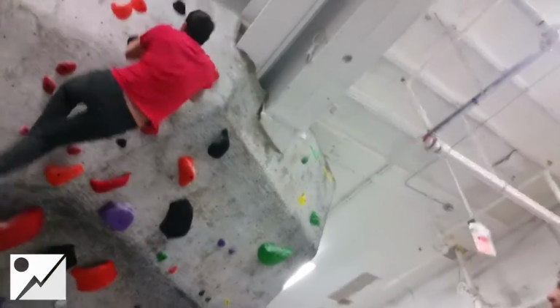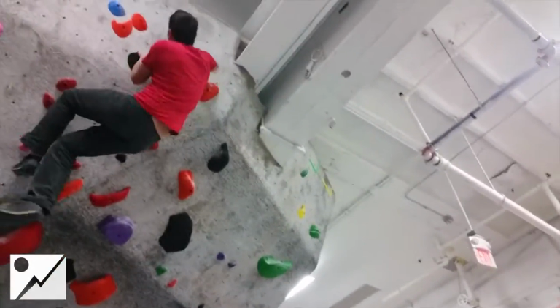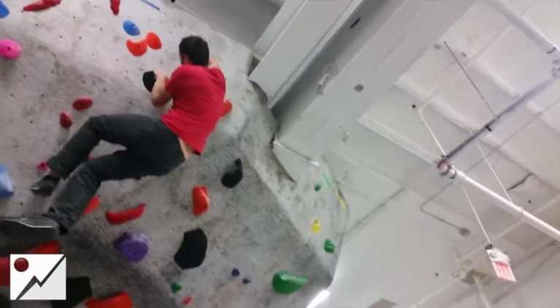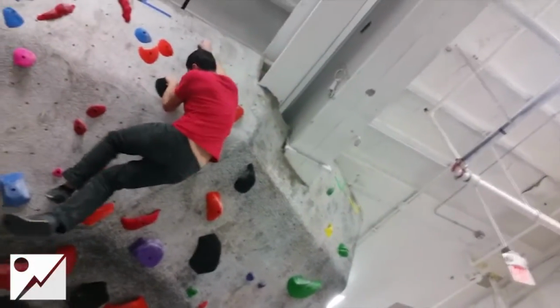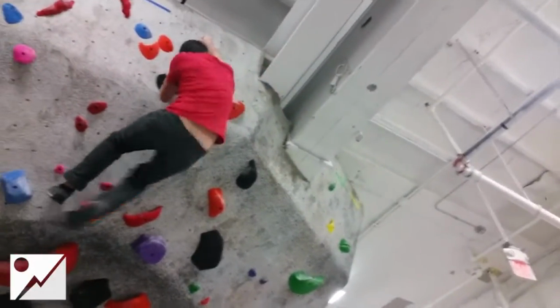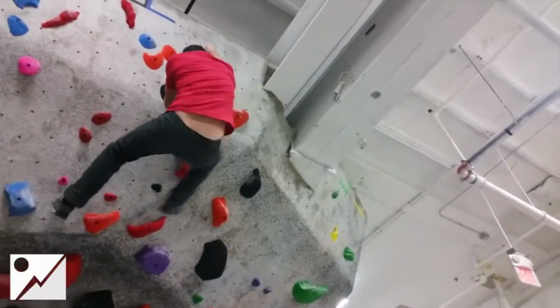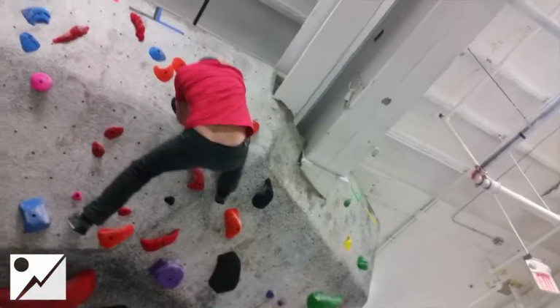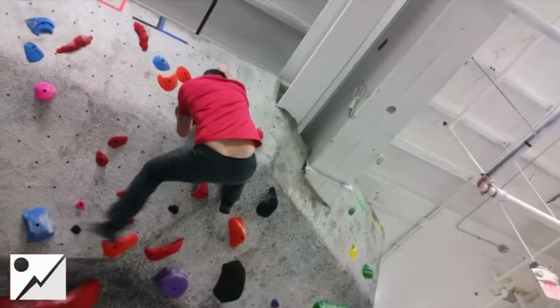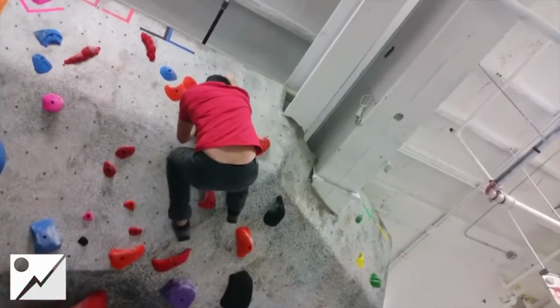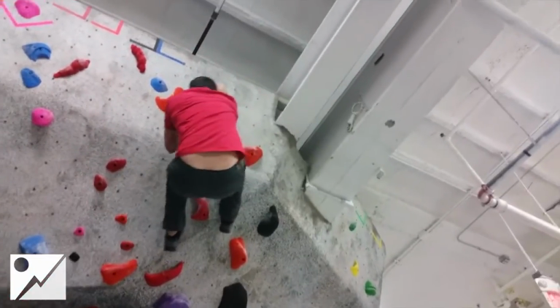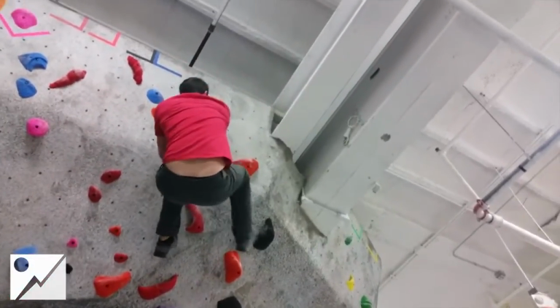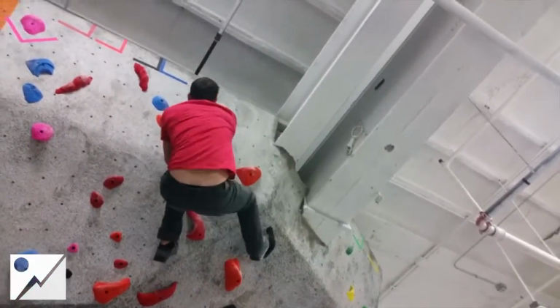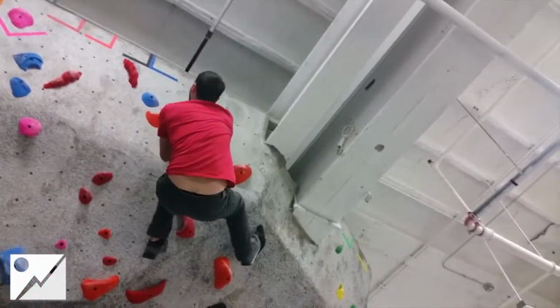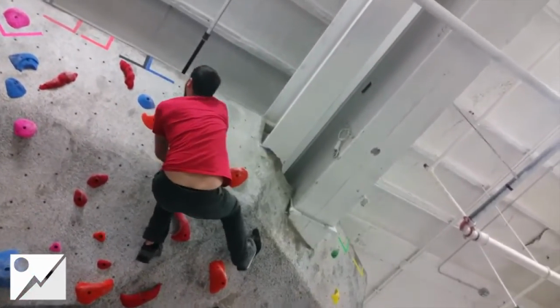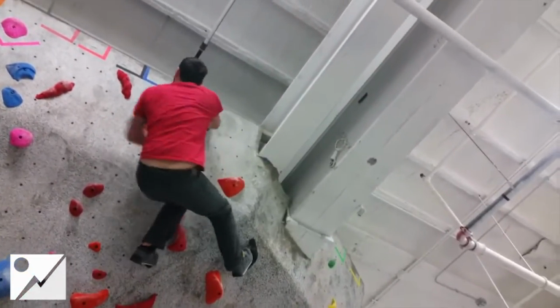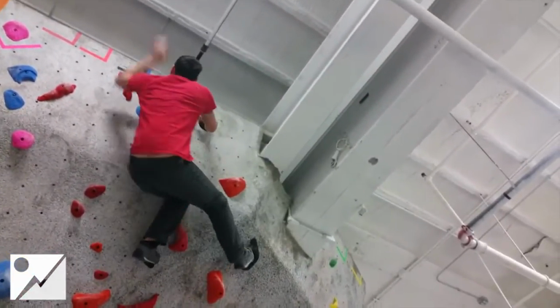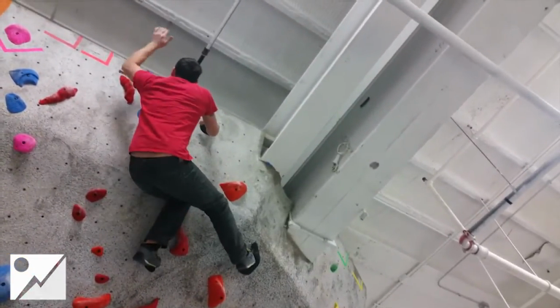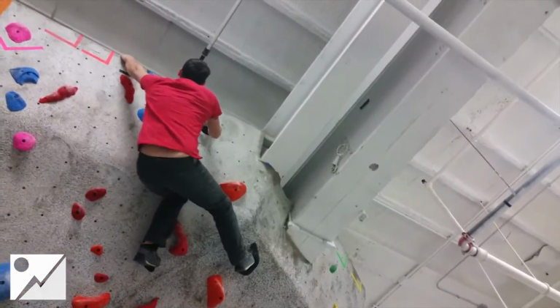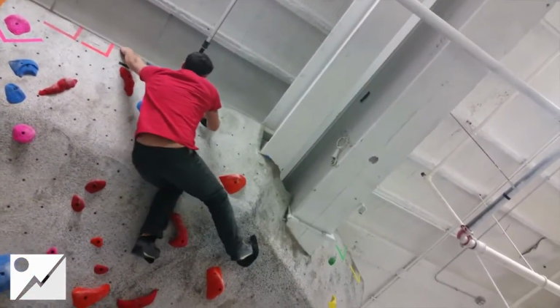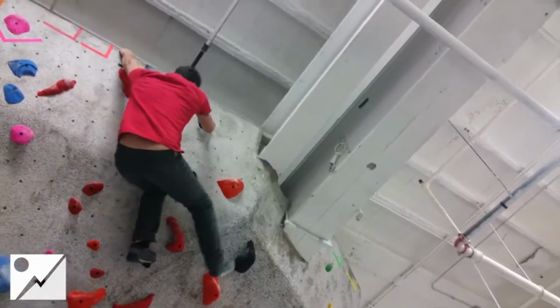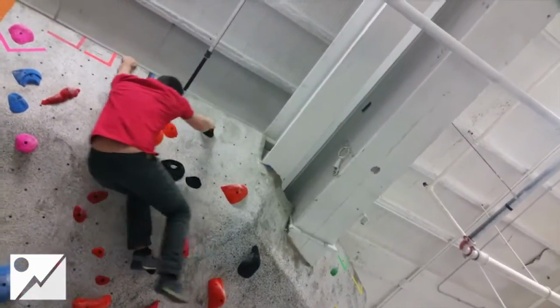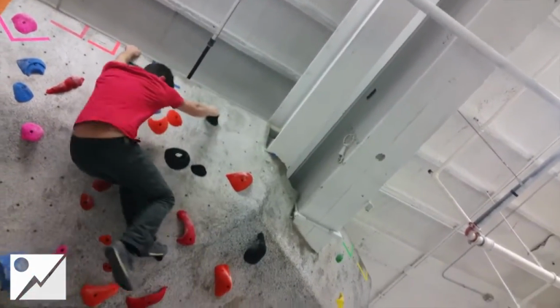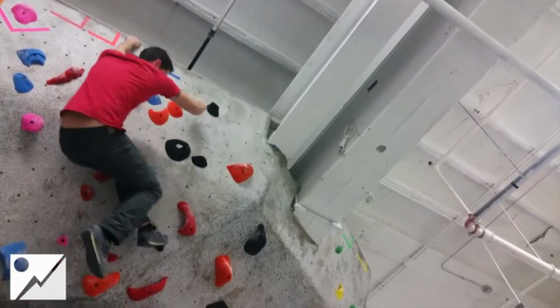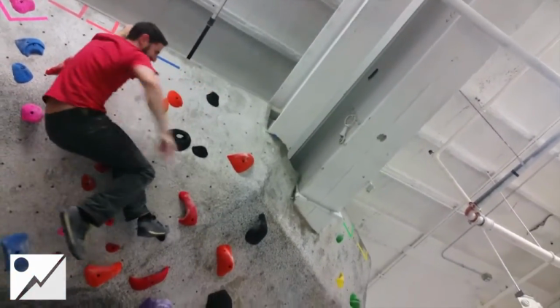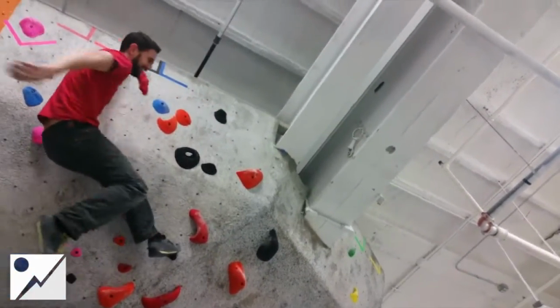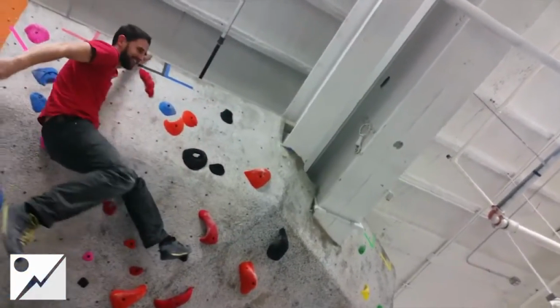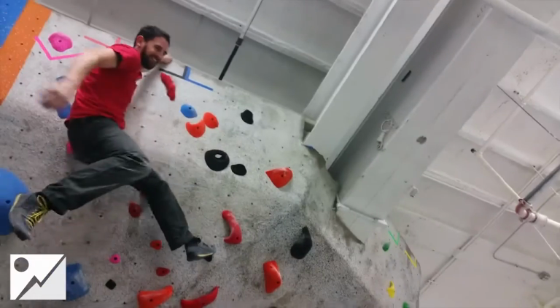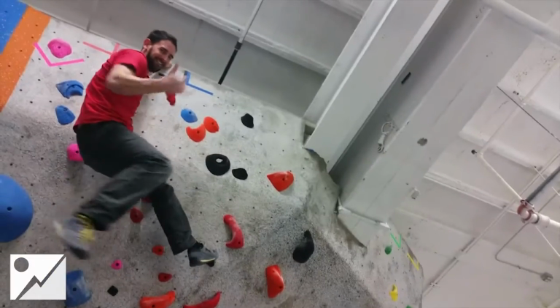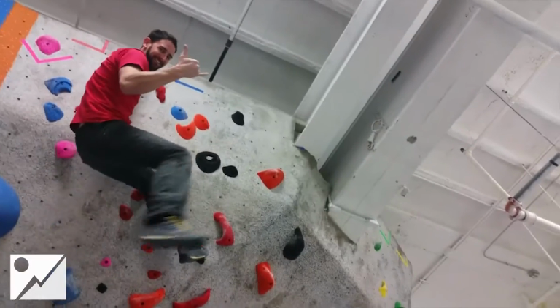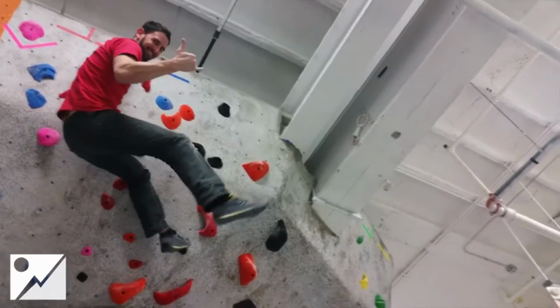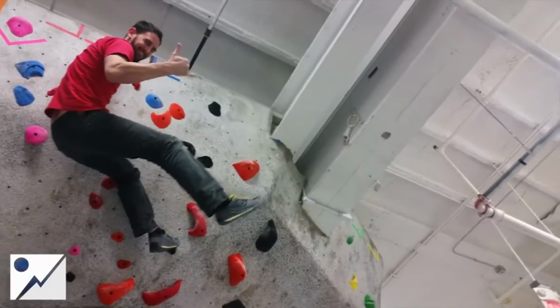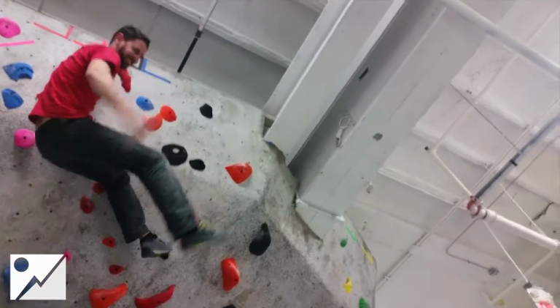Well, there's one more move to go up at the top, and he gets it — look at that, folks! Give a wave to the crowd, Mike!